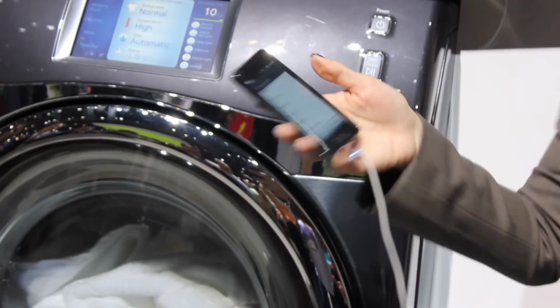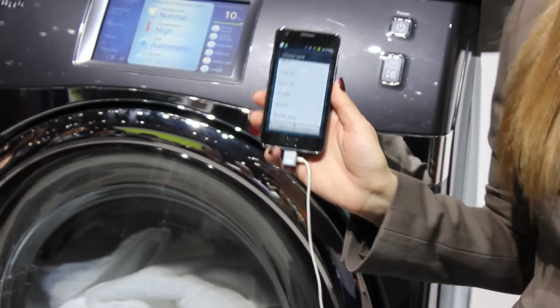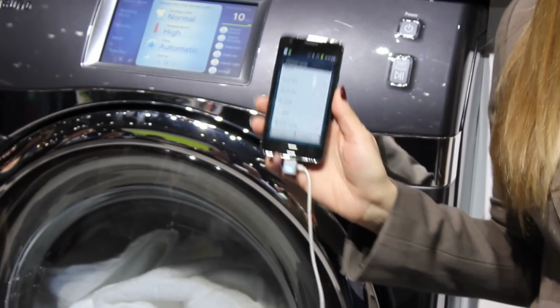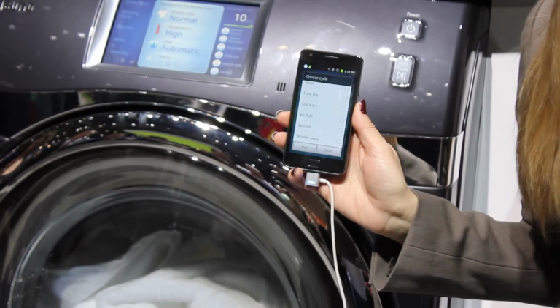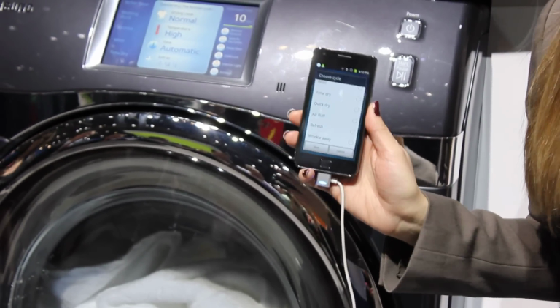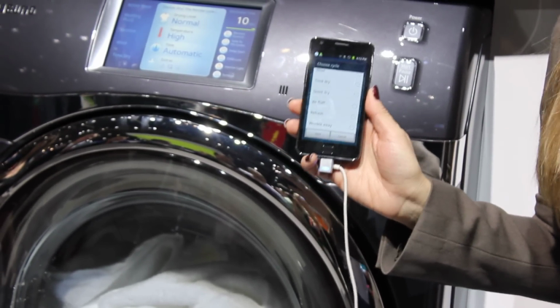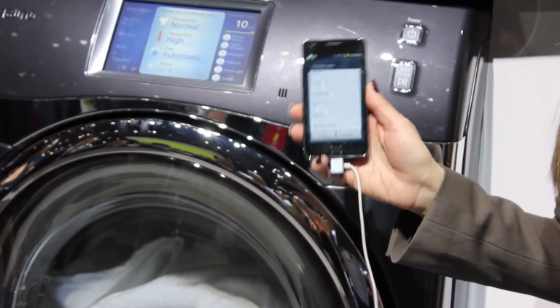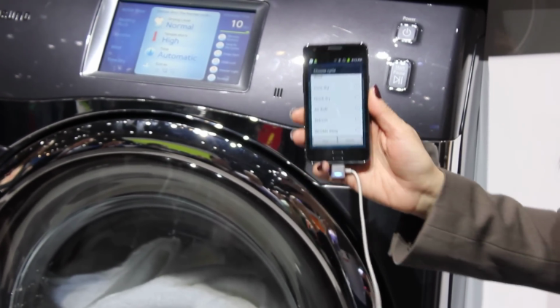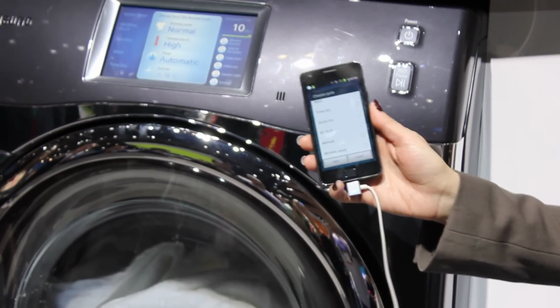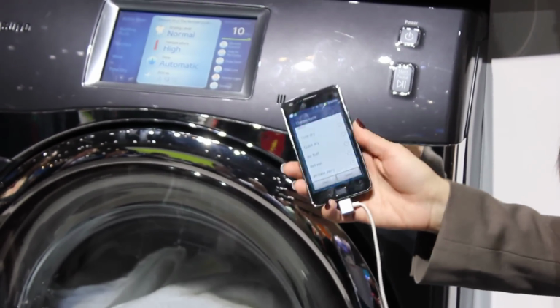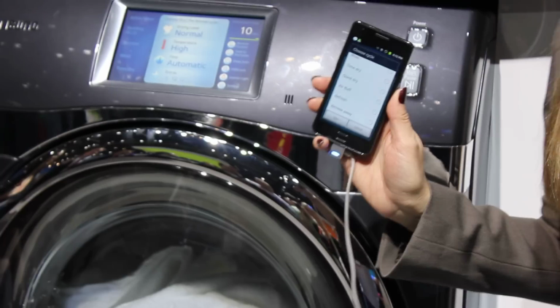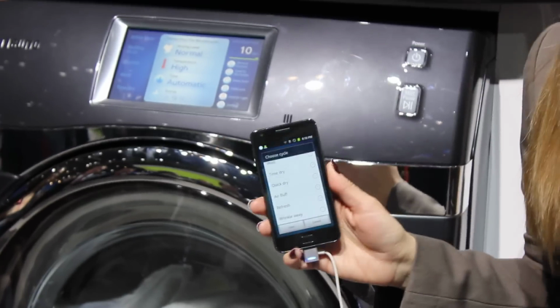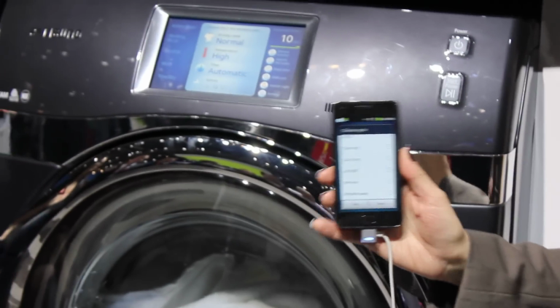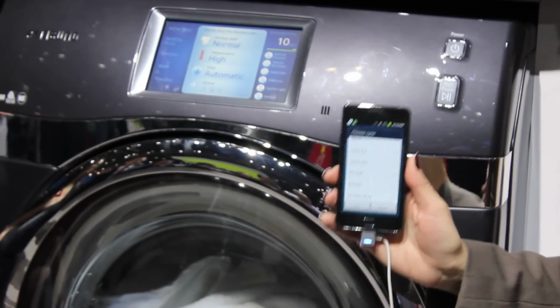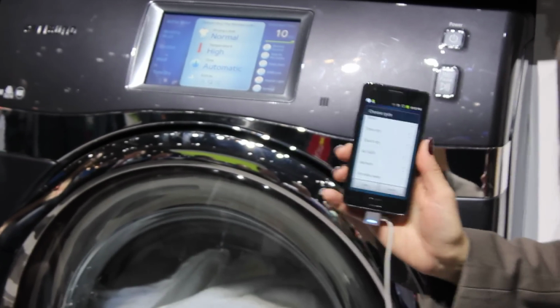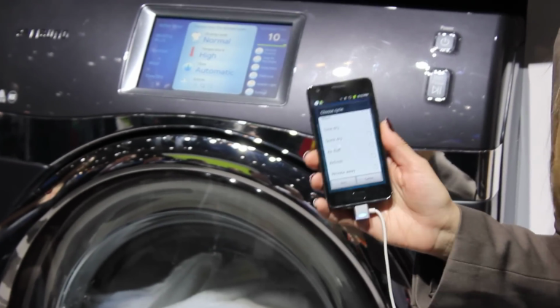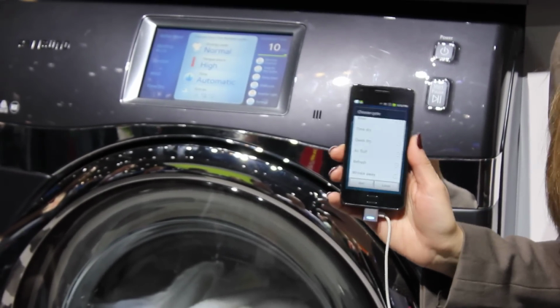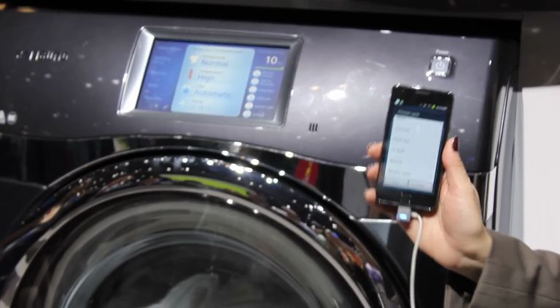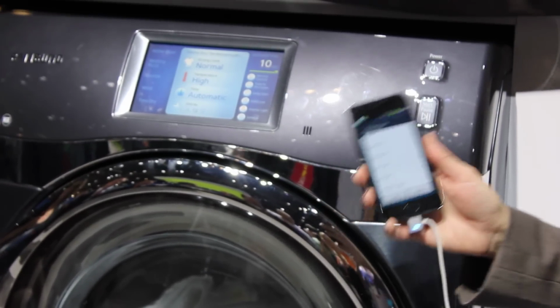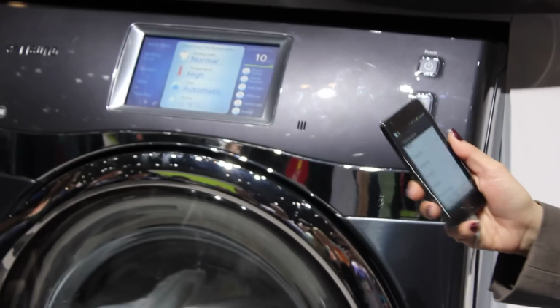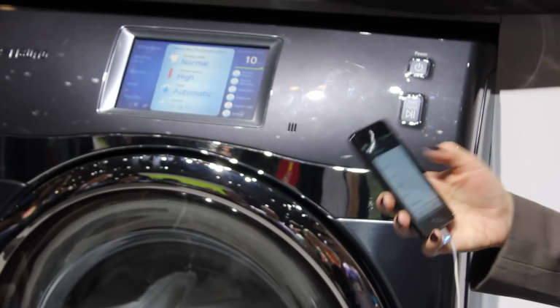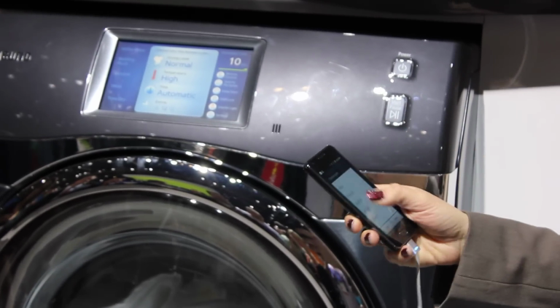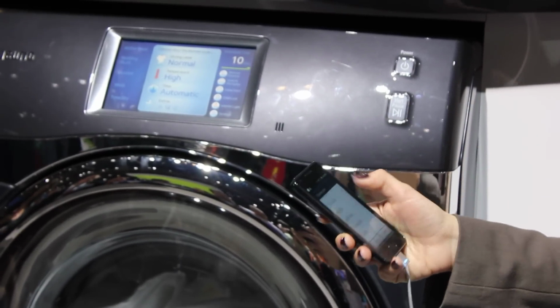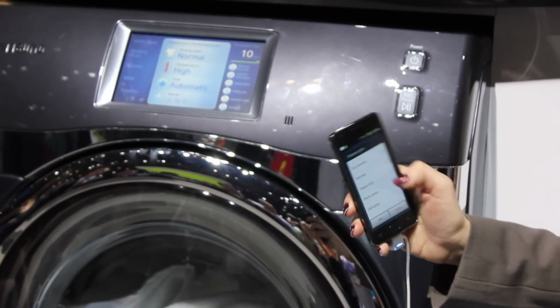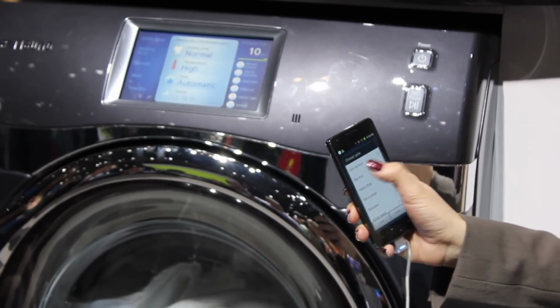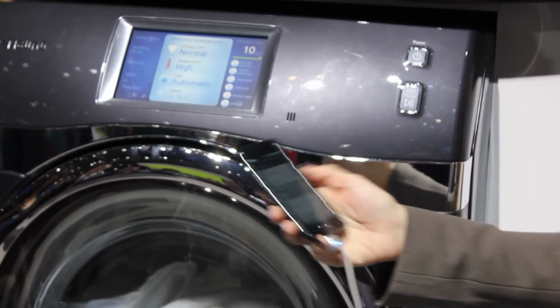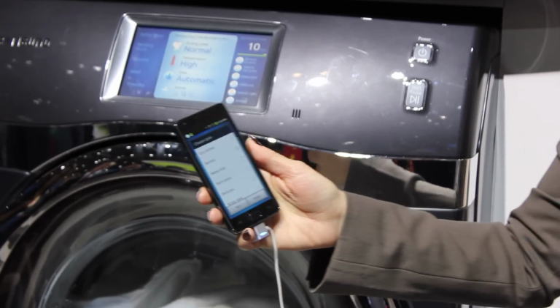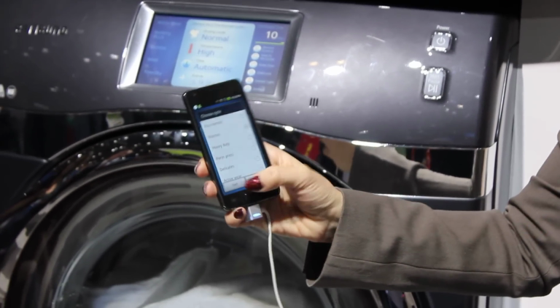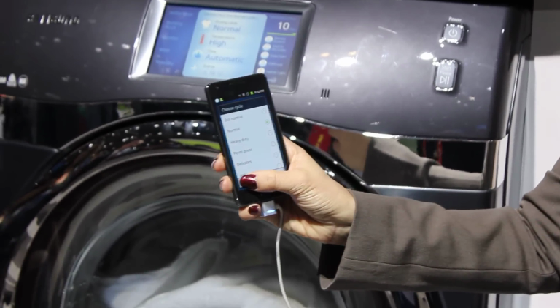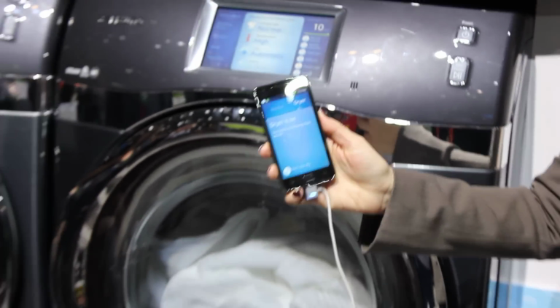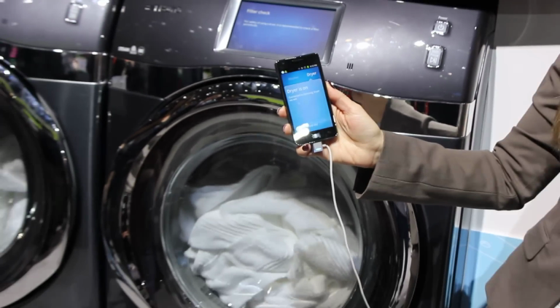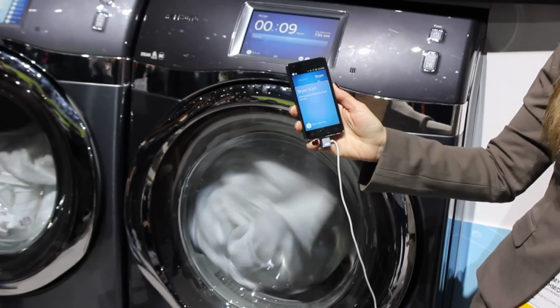Everything is already pre-set for you, so there's no need to figure out the time setting, temperature, or anything like that. It's all very easy and convenient. So we just choose a normal cycle here and click start.